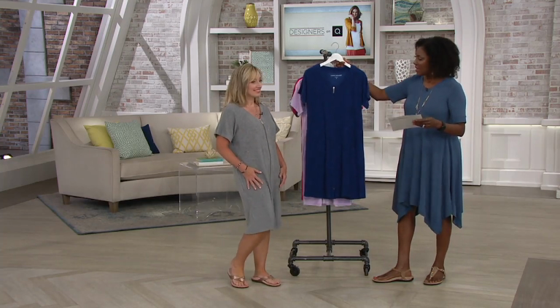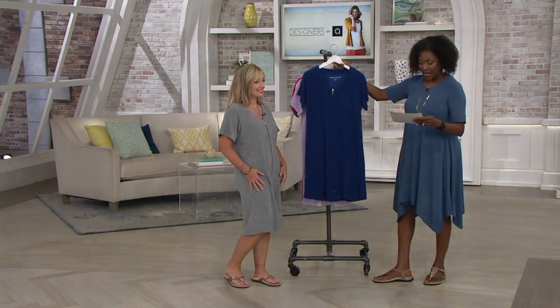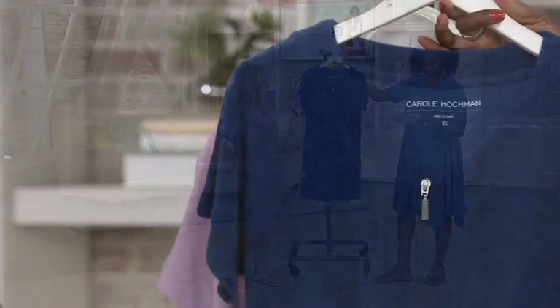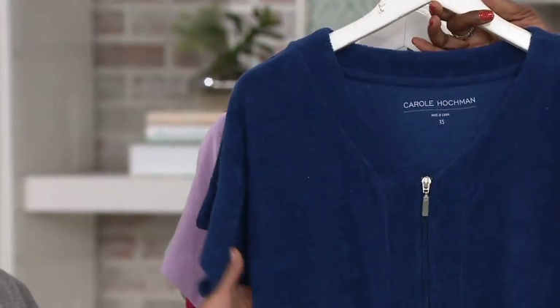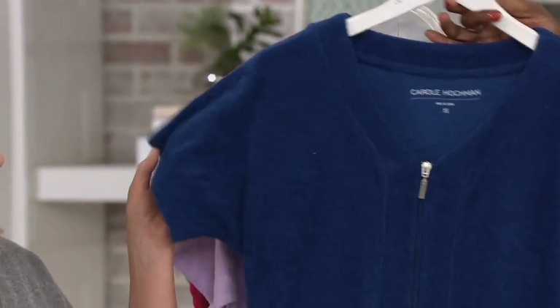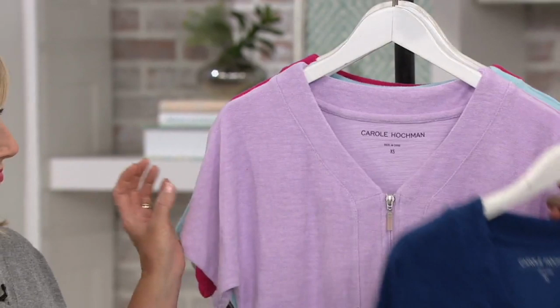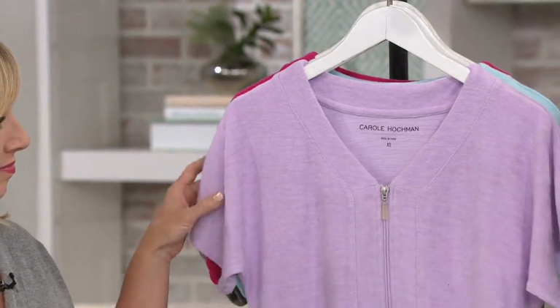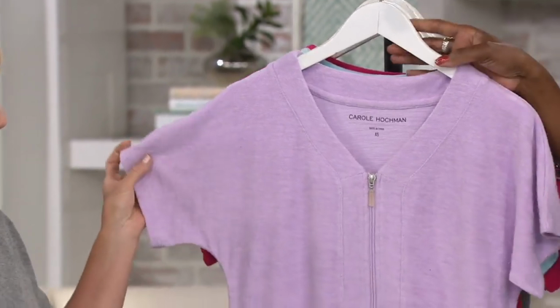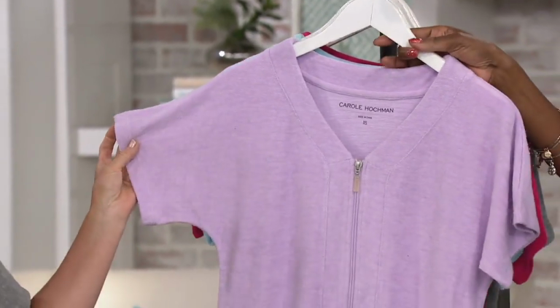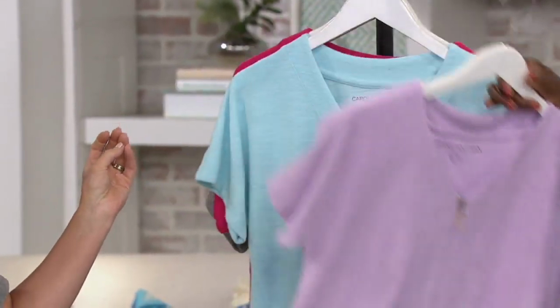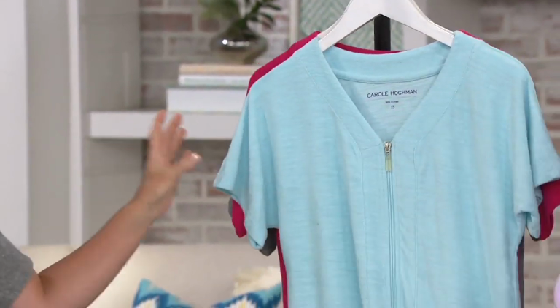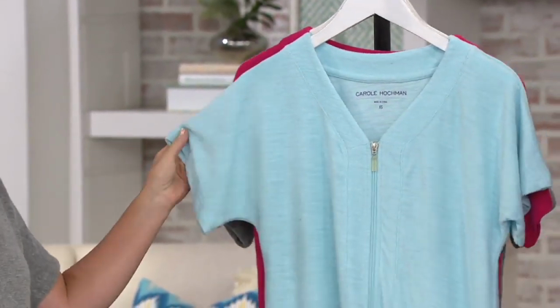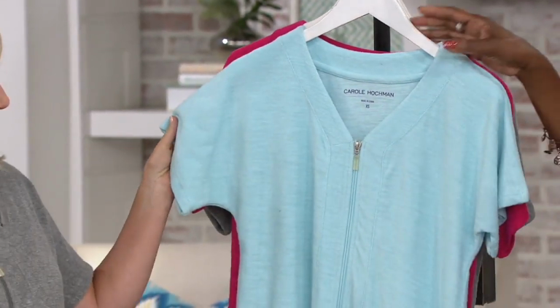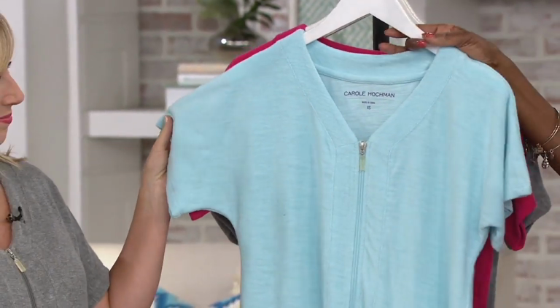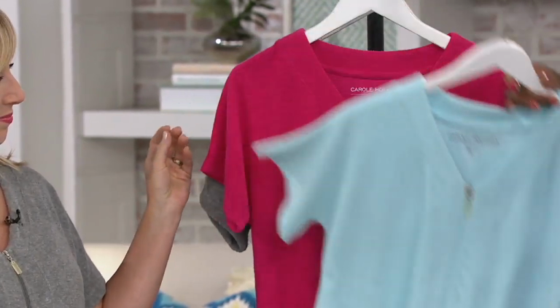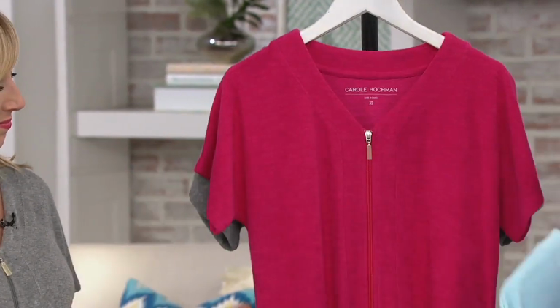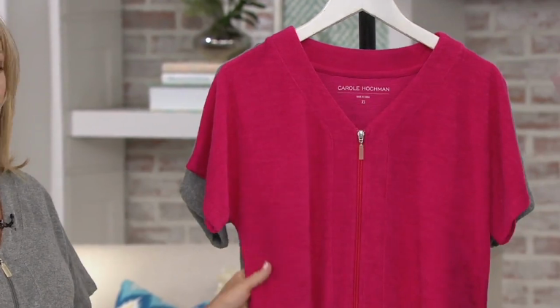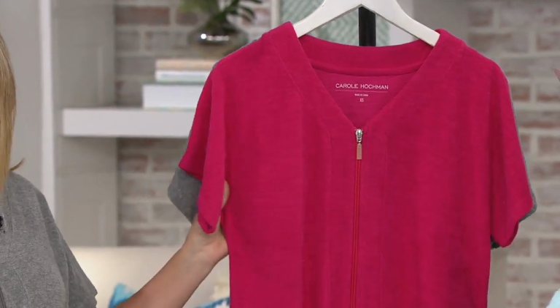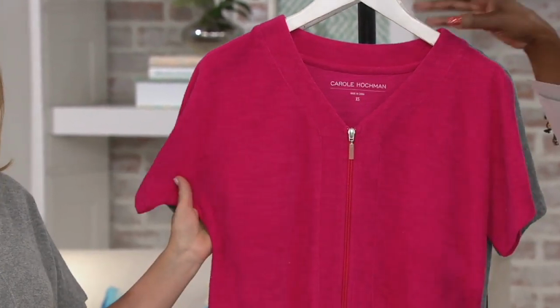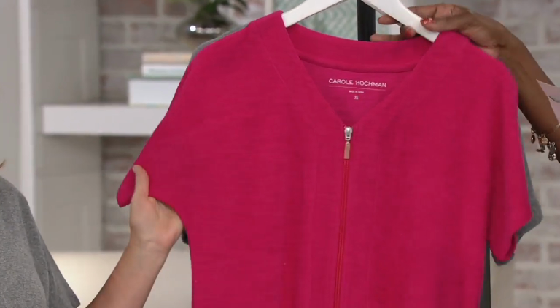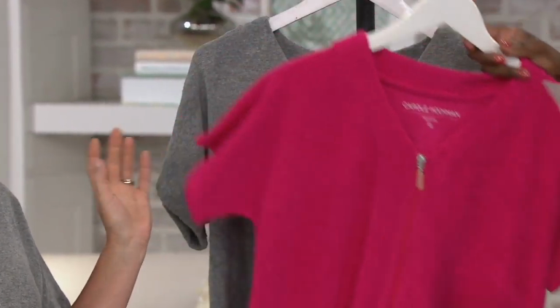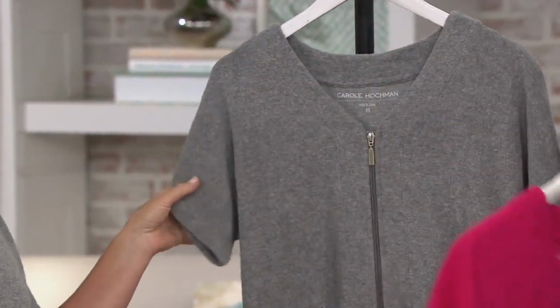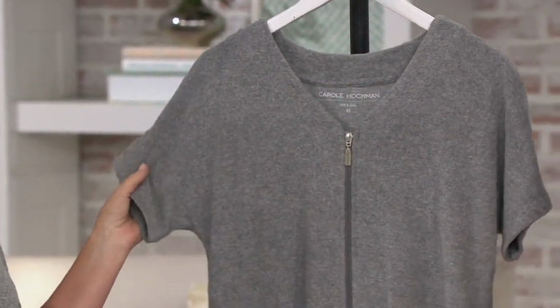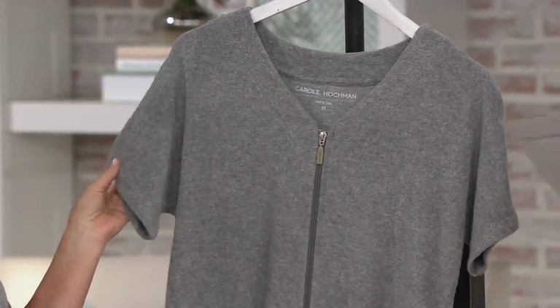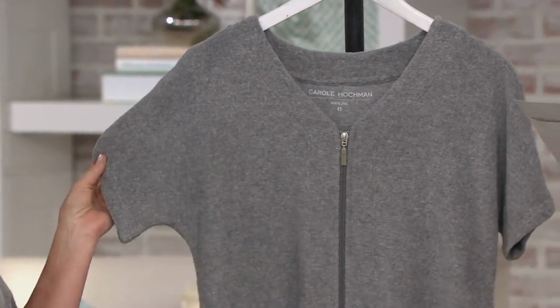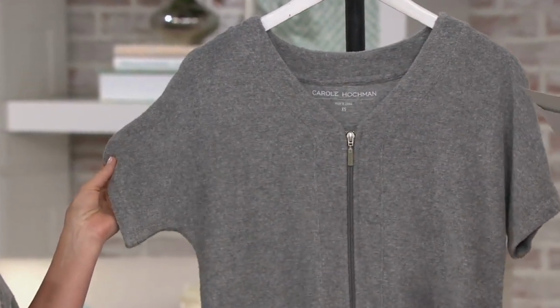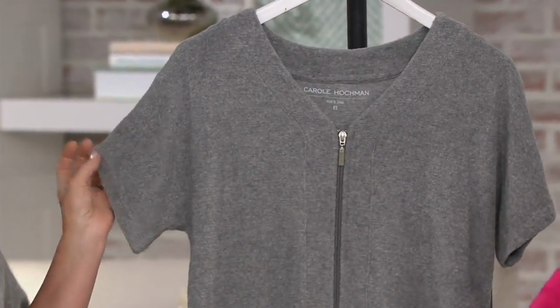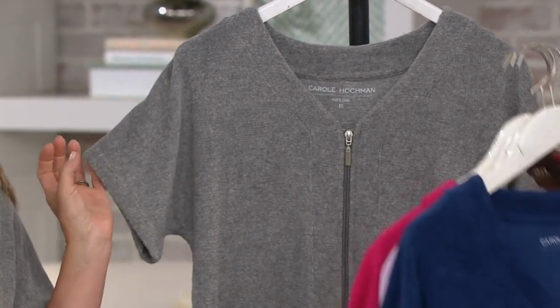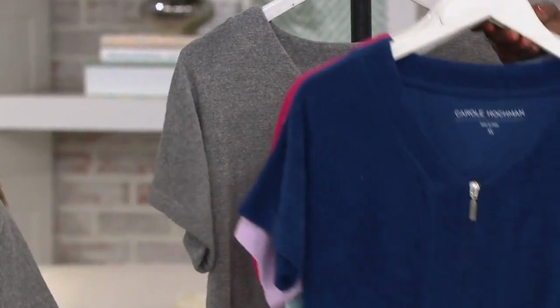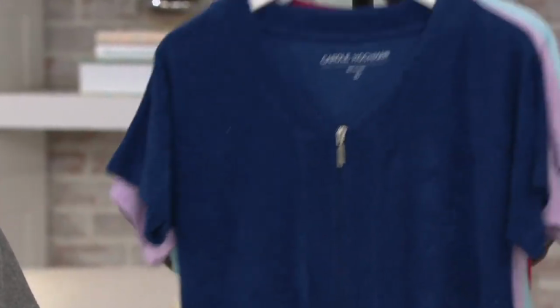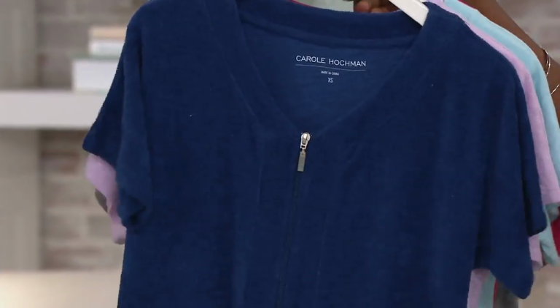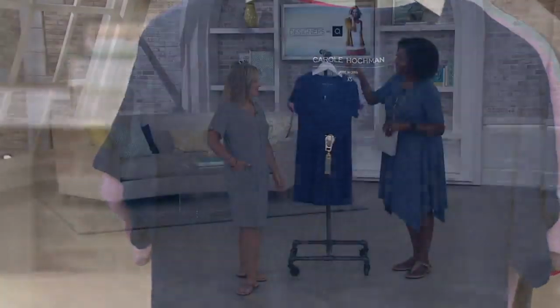We have navy blue, lilac, blue sky, azalea, and Michelle's gray for you to choose from. Extra extra small through size 3X in this.